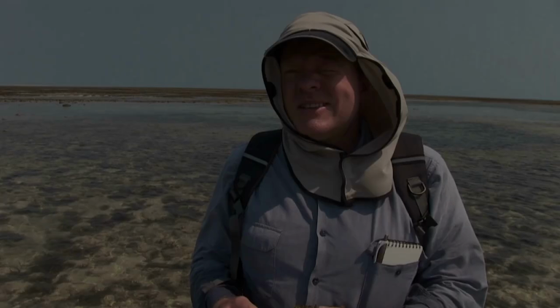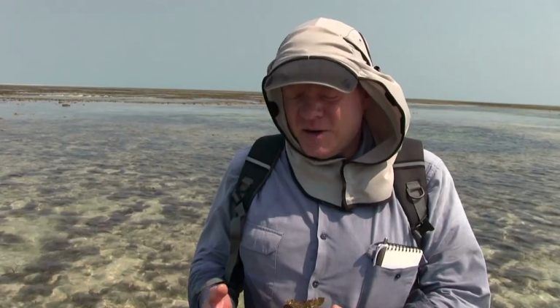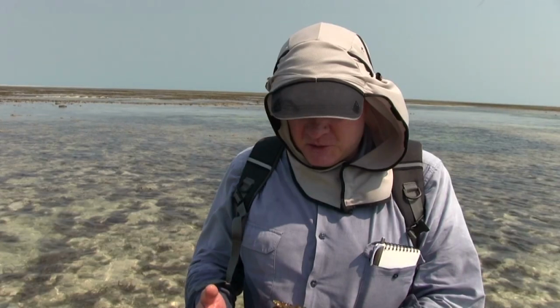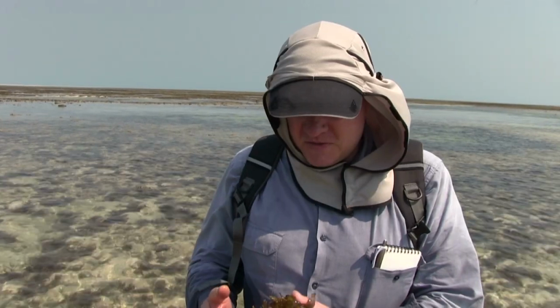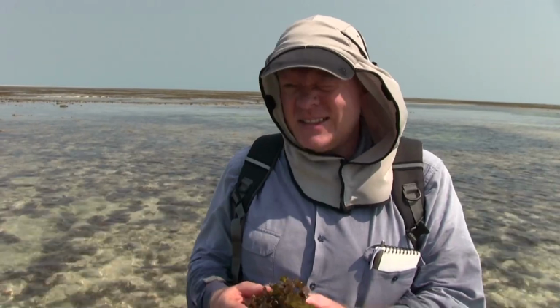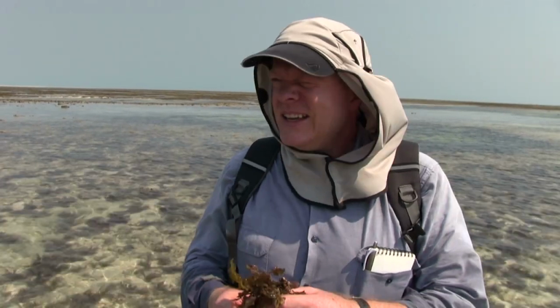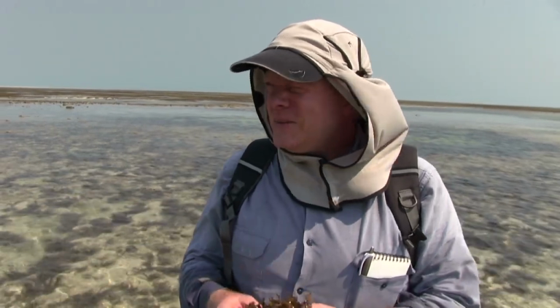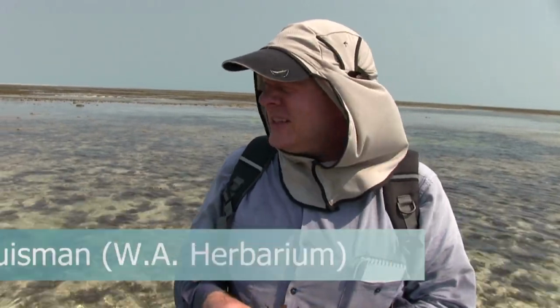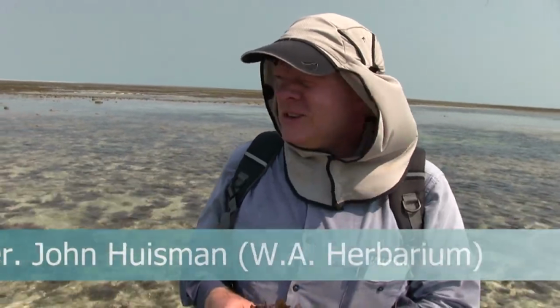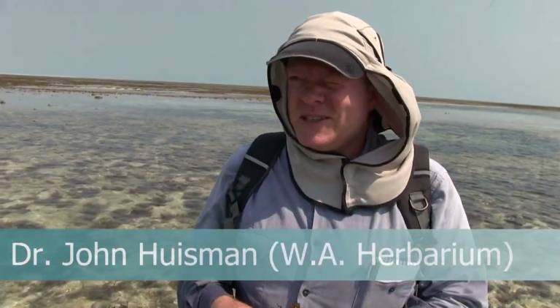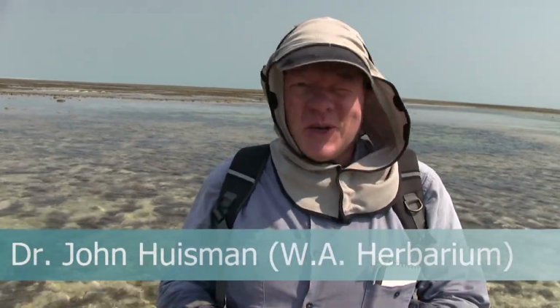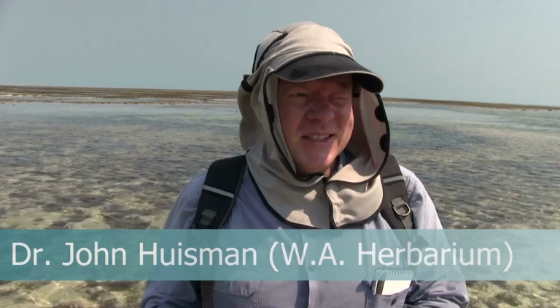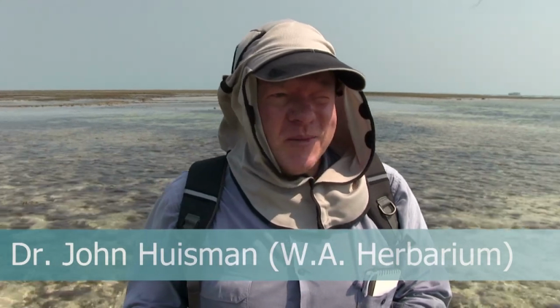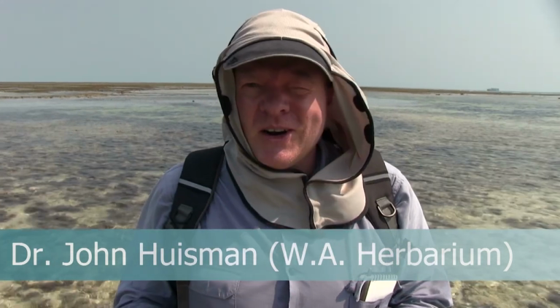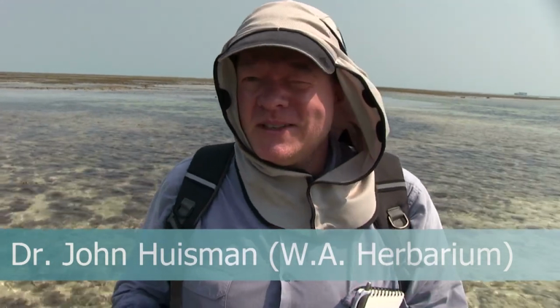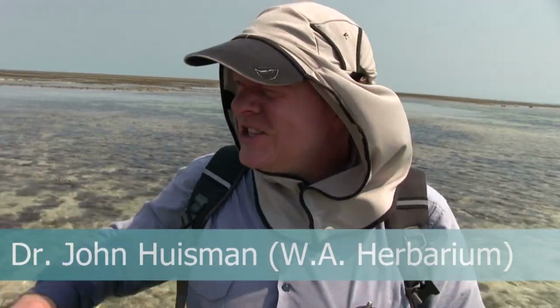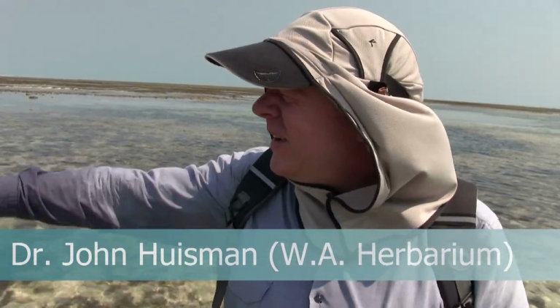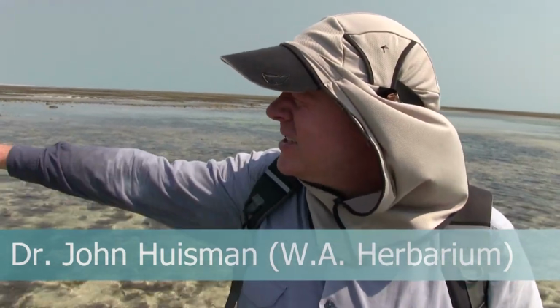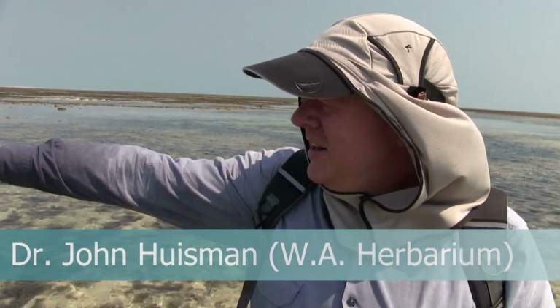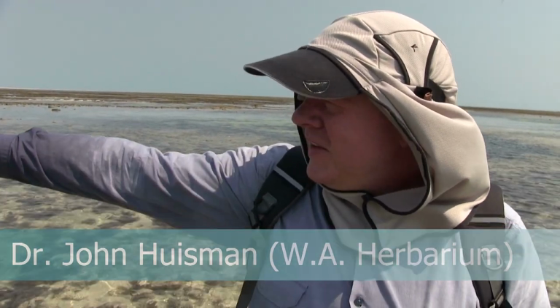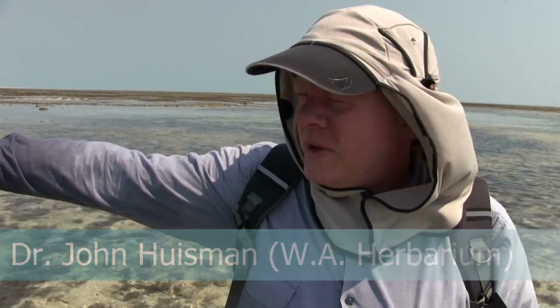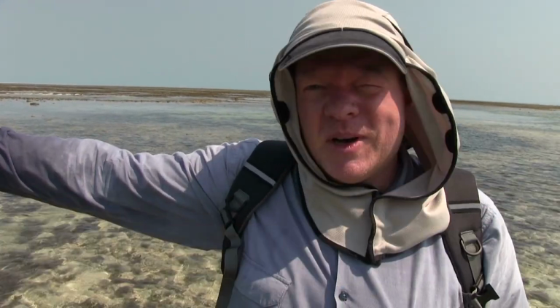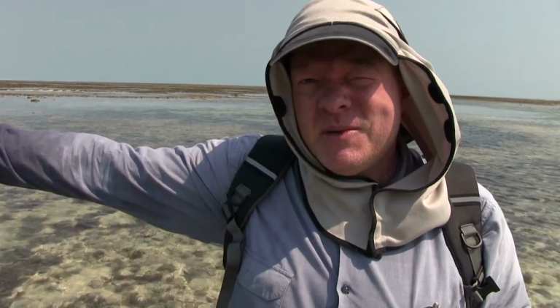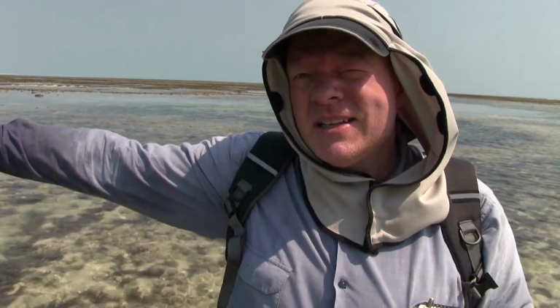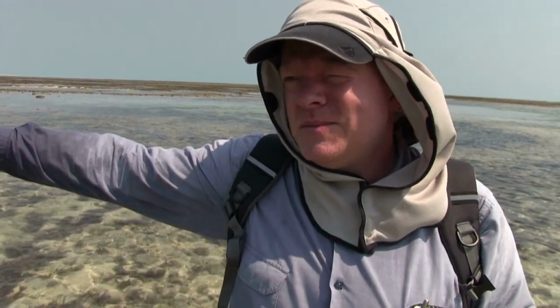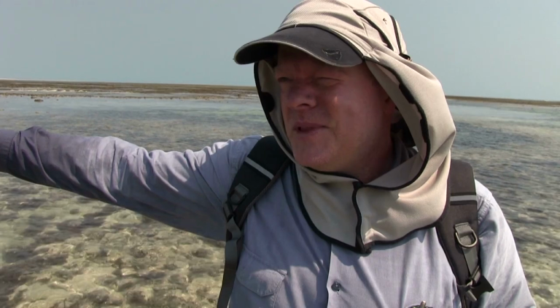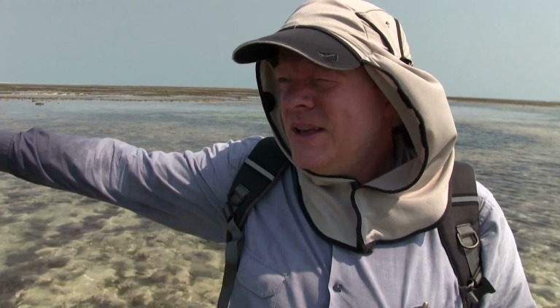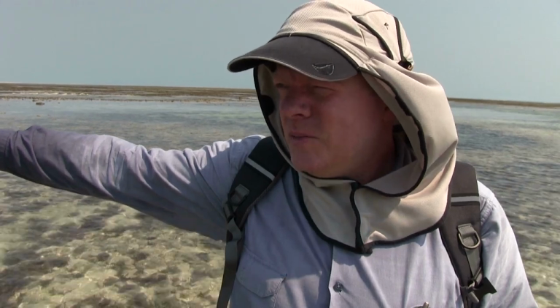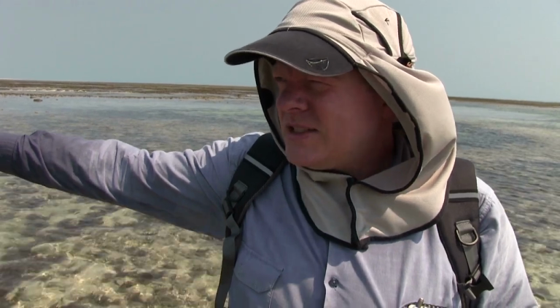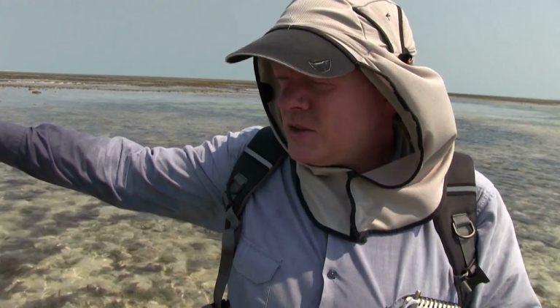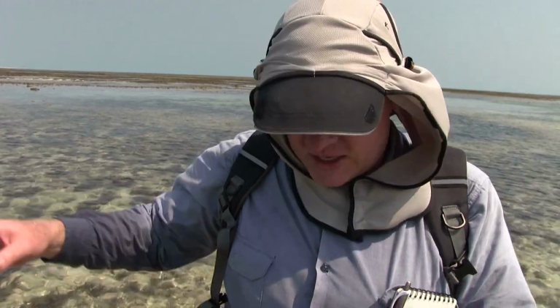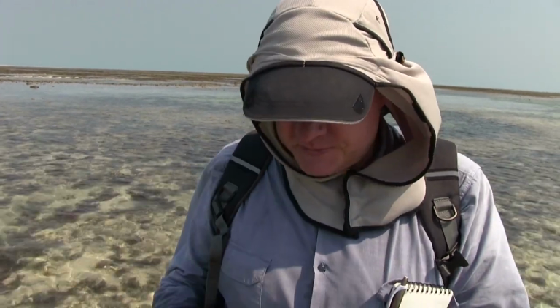We're out here at Beagle Reef, and a lot of people think that coral reefs are dominated entirely by coral, but a lot of these shallow areas are in fact dominated by seaweed — some brown seaweeds called Sargassum.